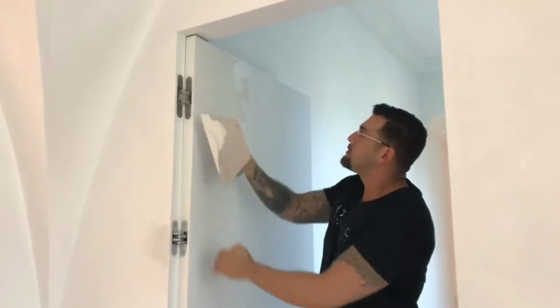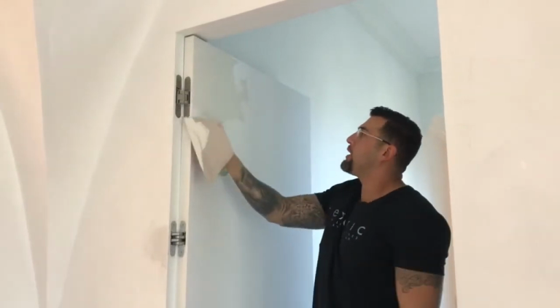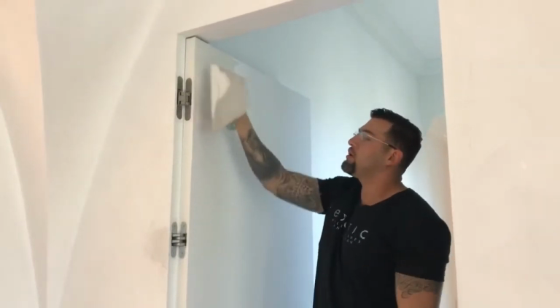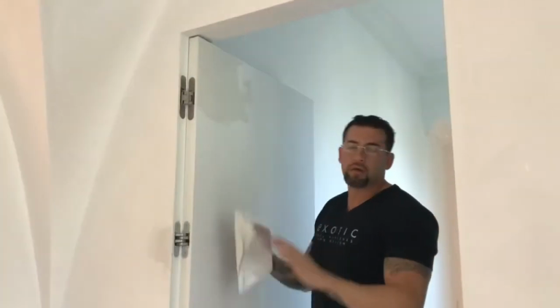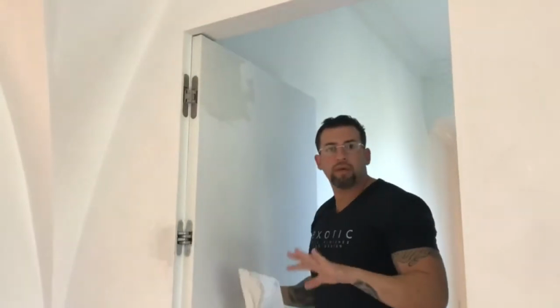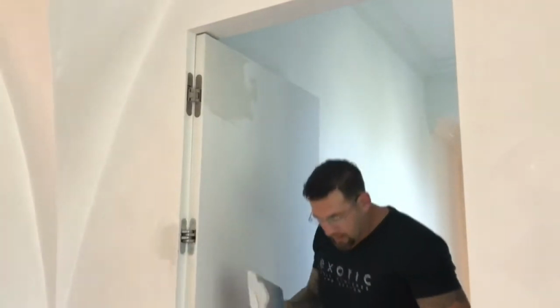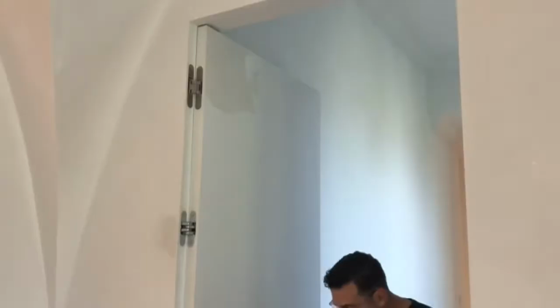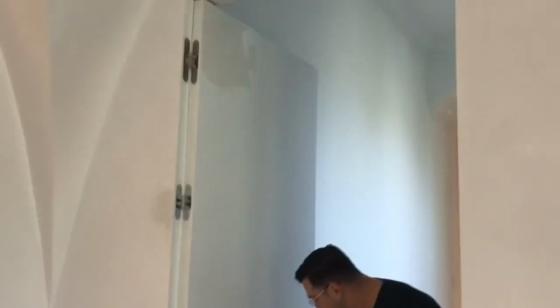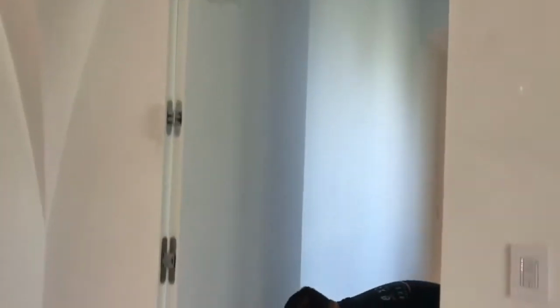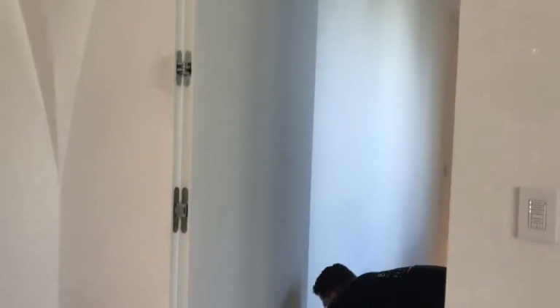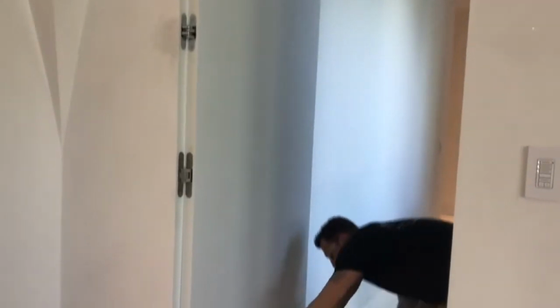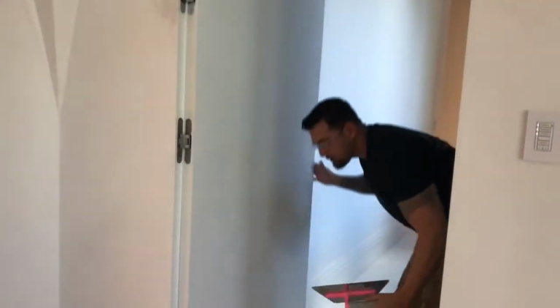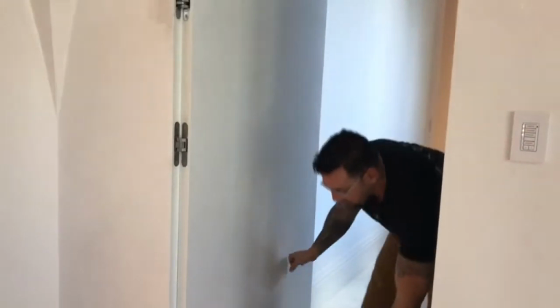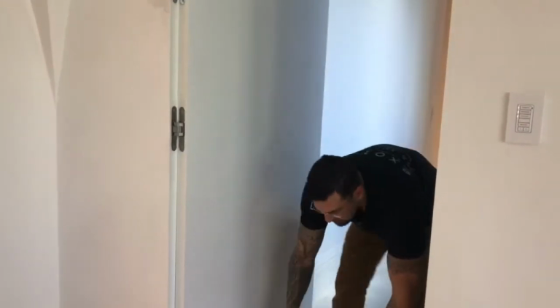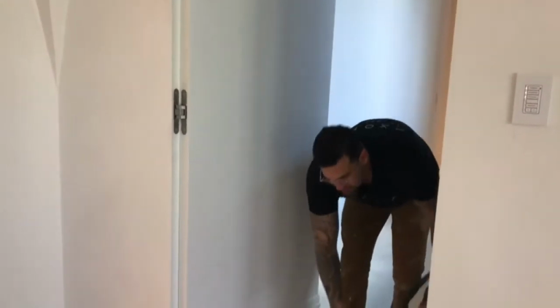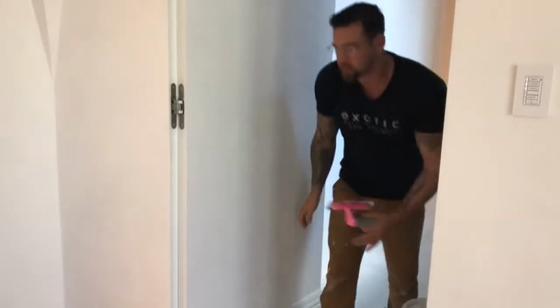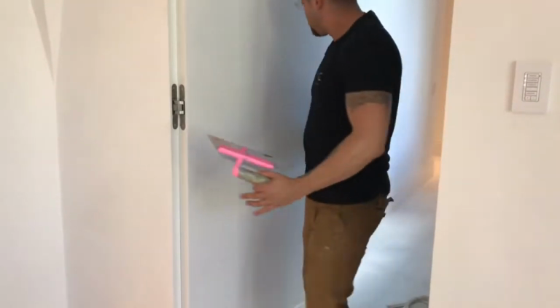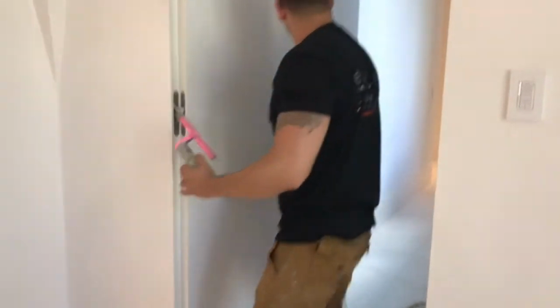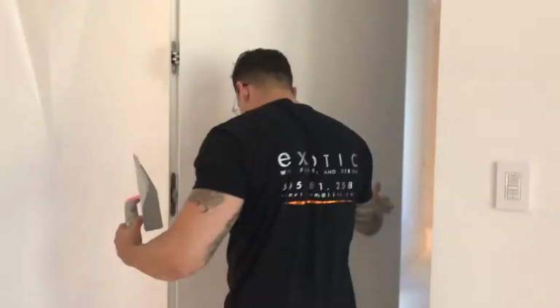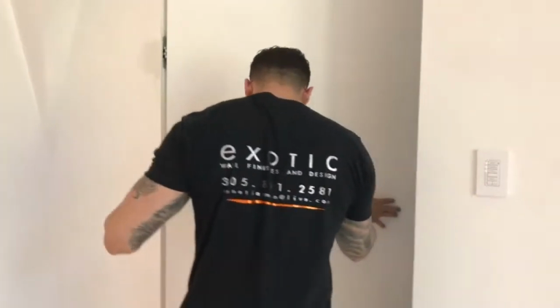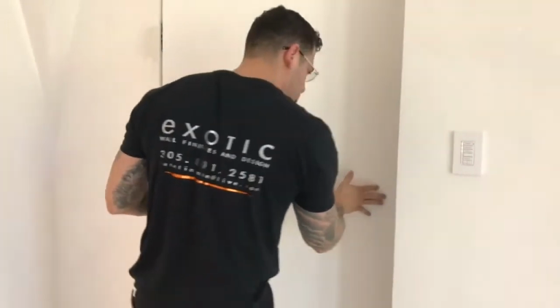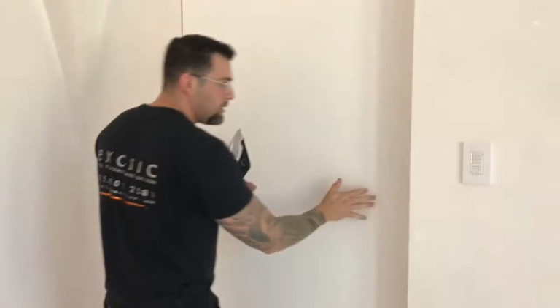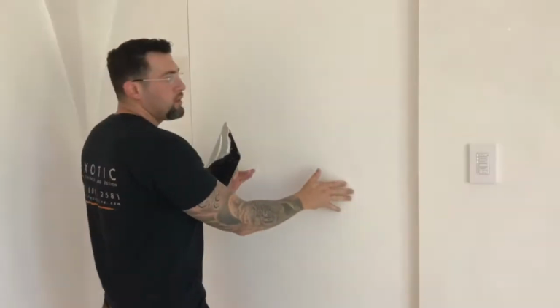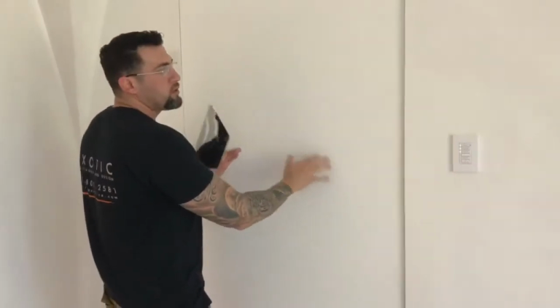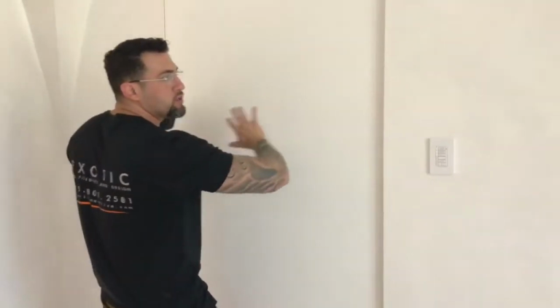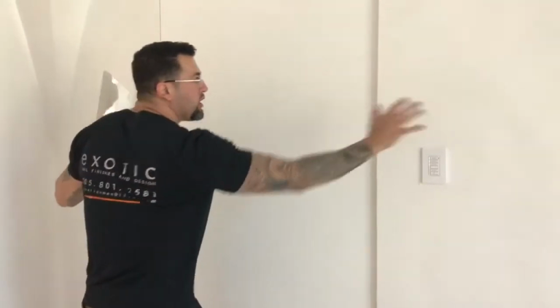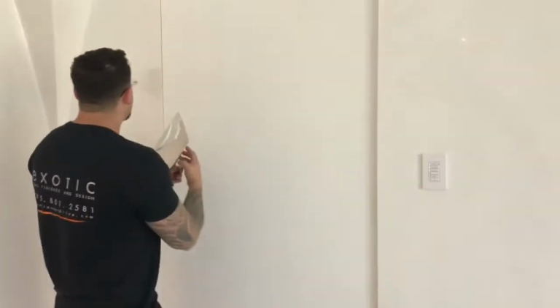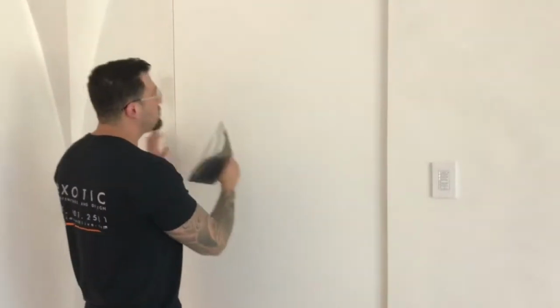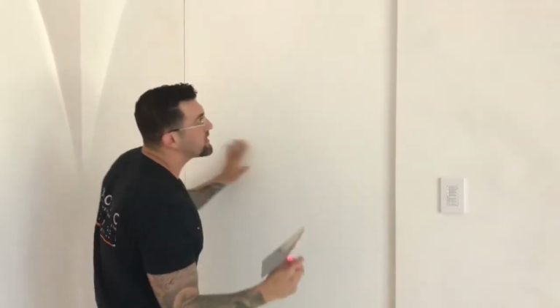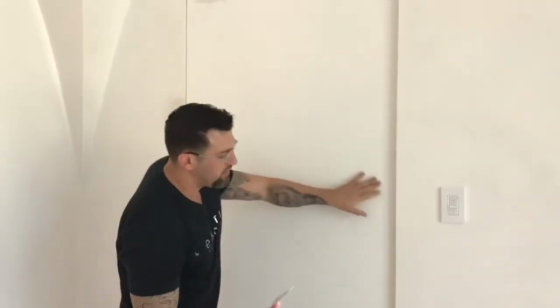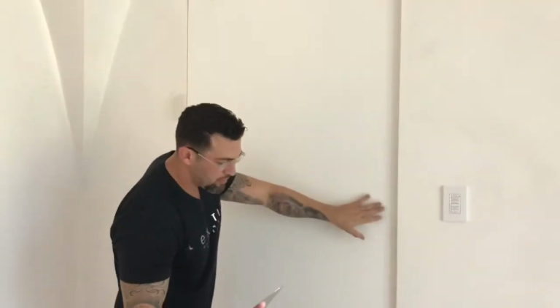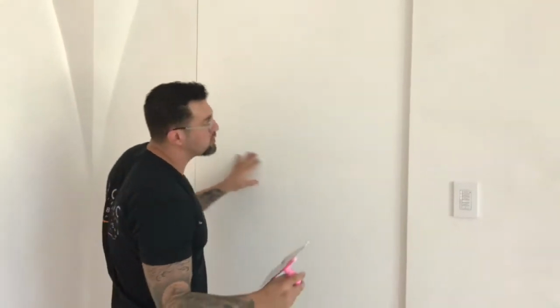What we have here is basically a hidden door. It's going to be done with Venetian Plaster 2. This whole wall is Venetian Plaster, and this door has to match with Venetian Plaster 2.